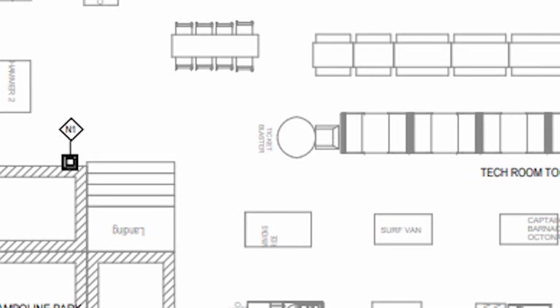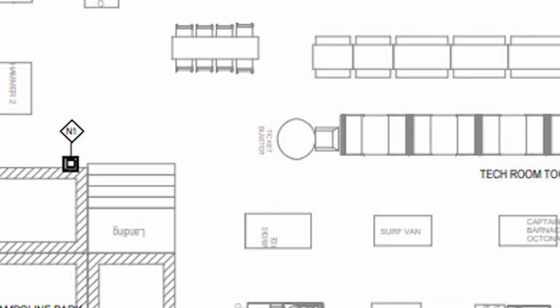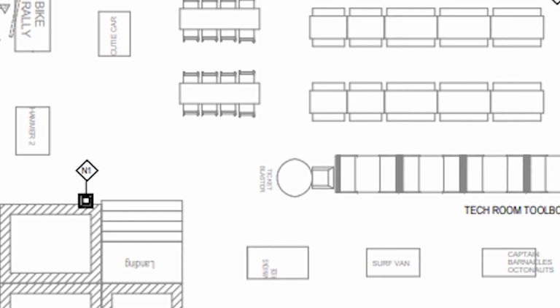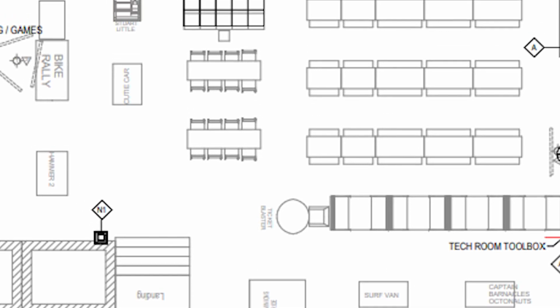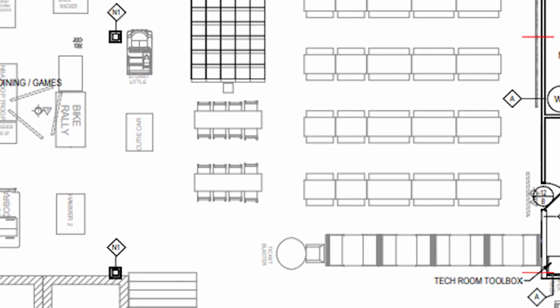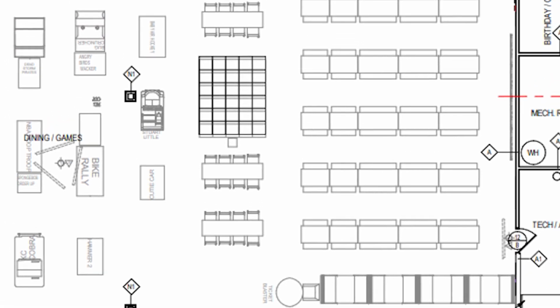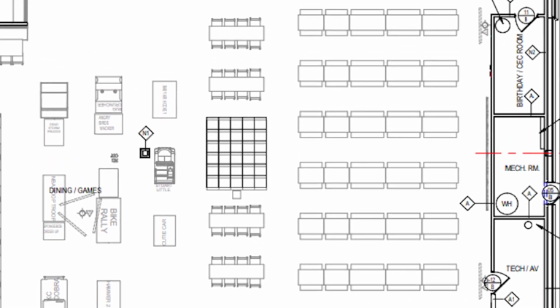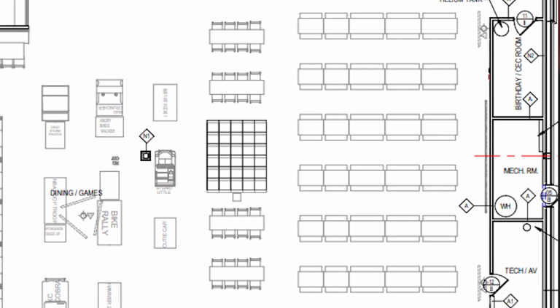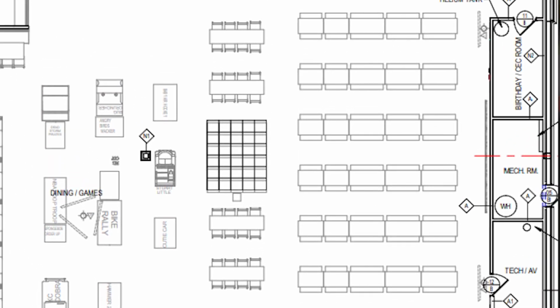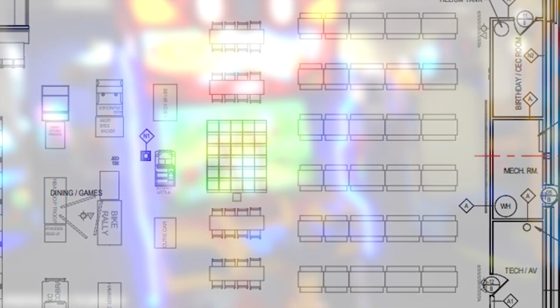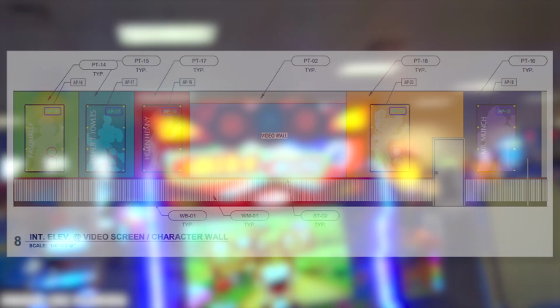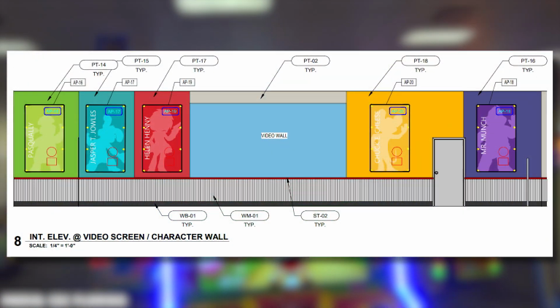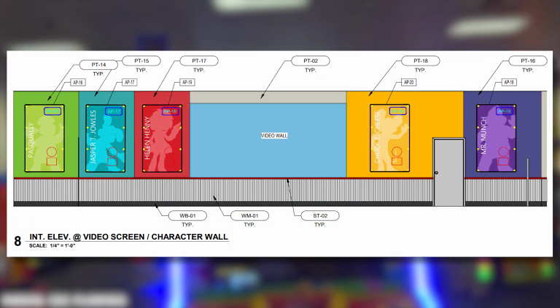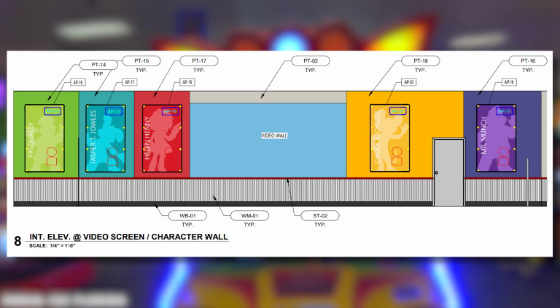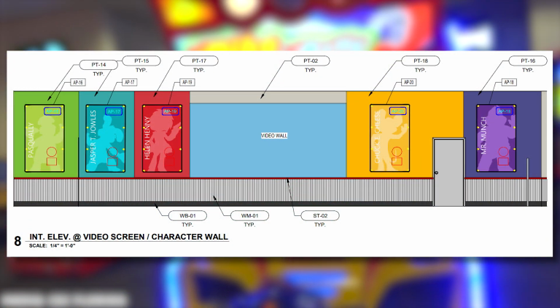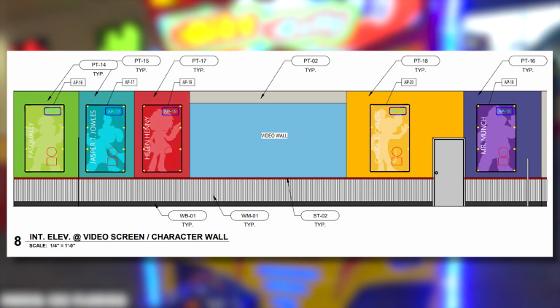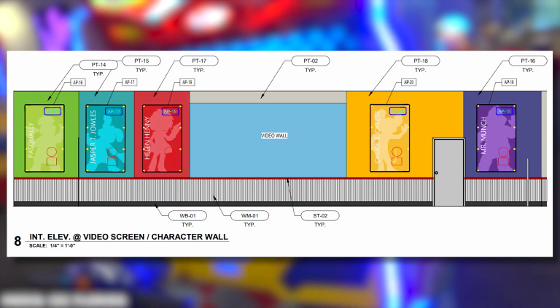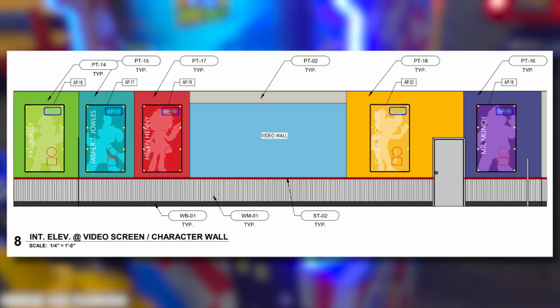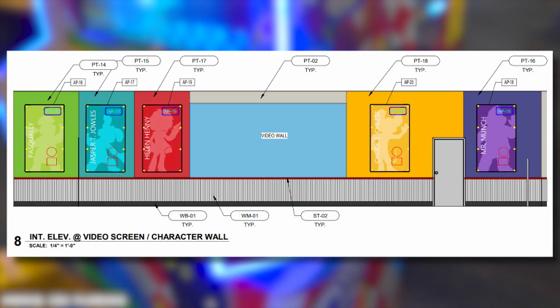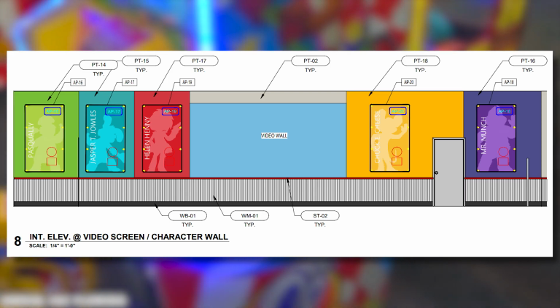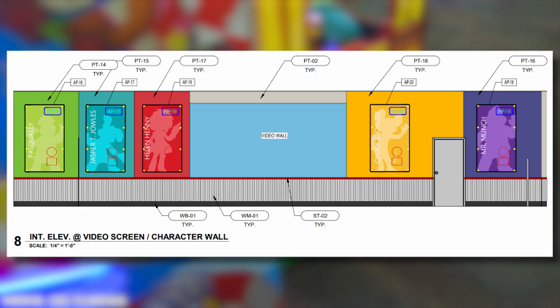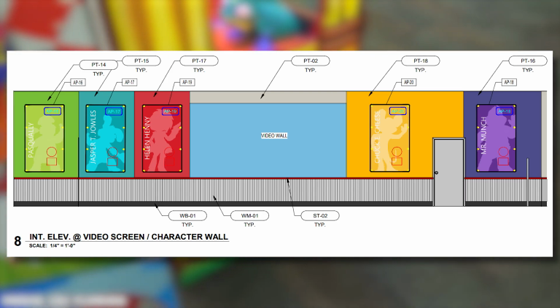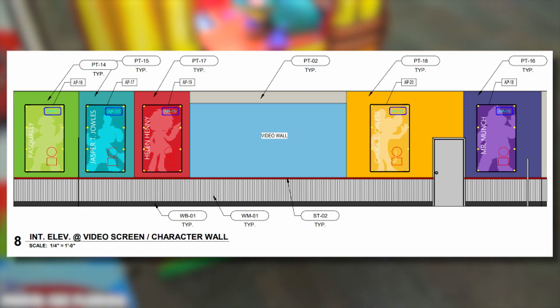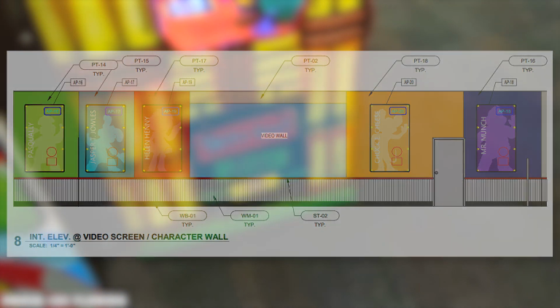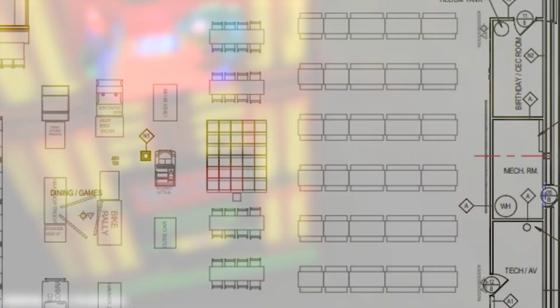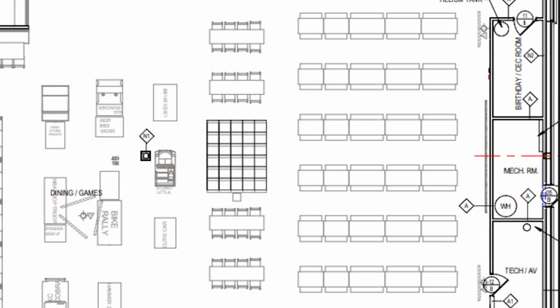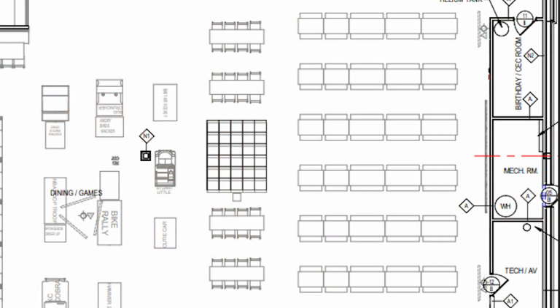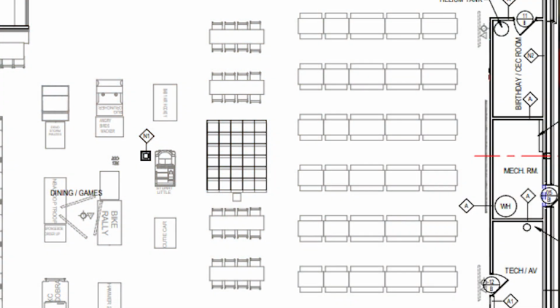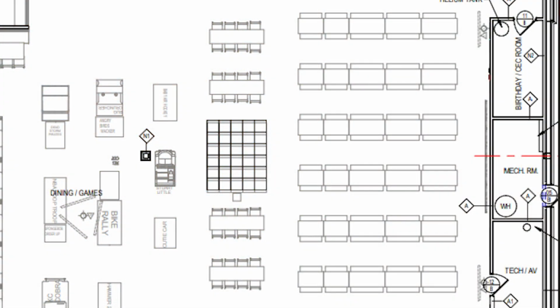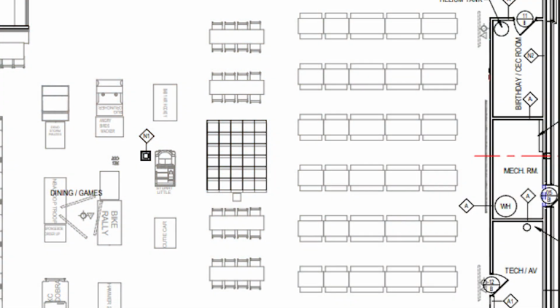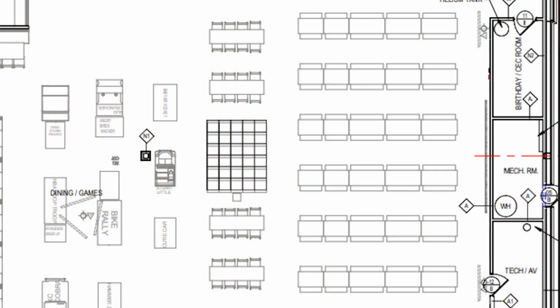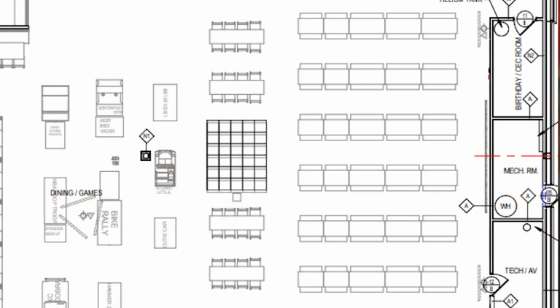Now we finally come face to face with the showroom. This is where the video wall, dance floor, and most of the seating is. Of course, these benches are mostly used for reserved birthday parties.